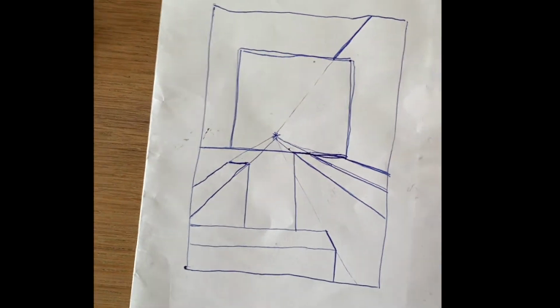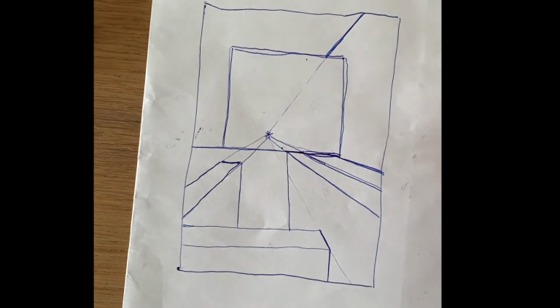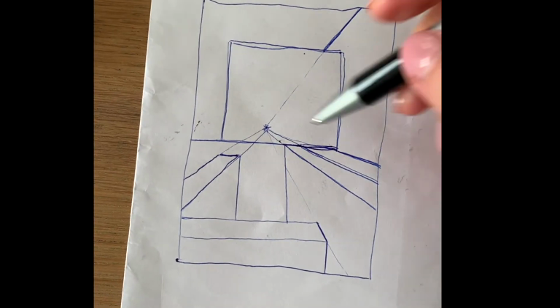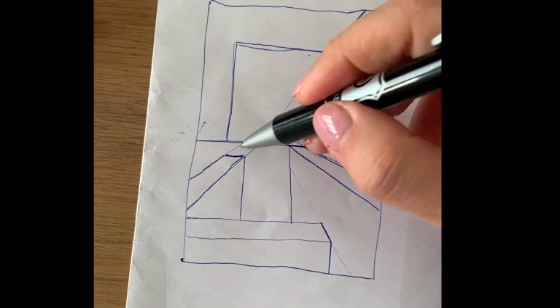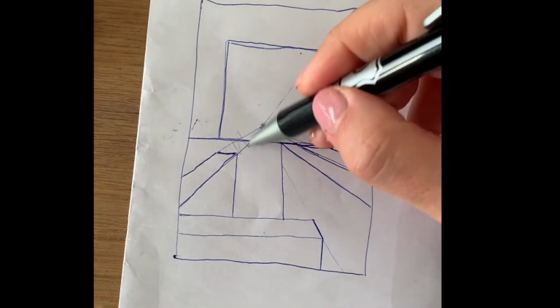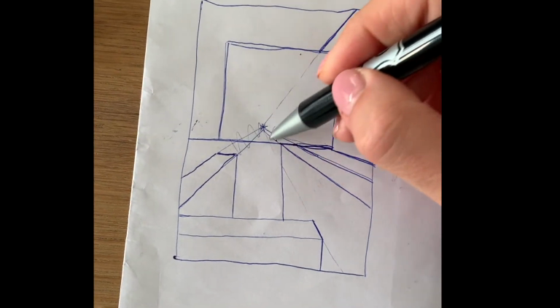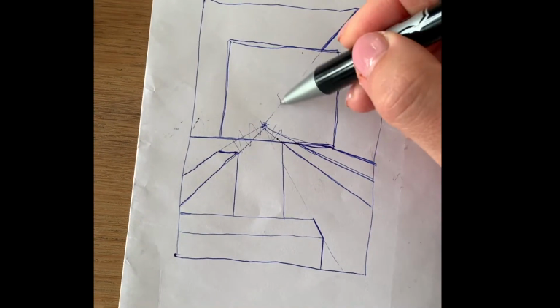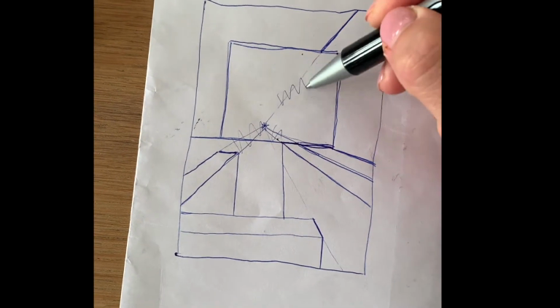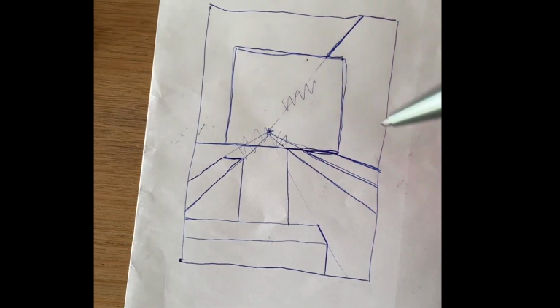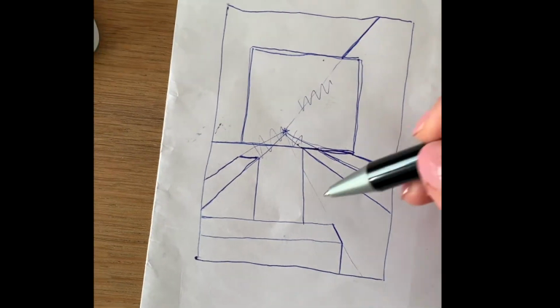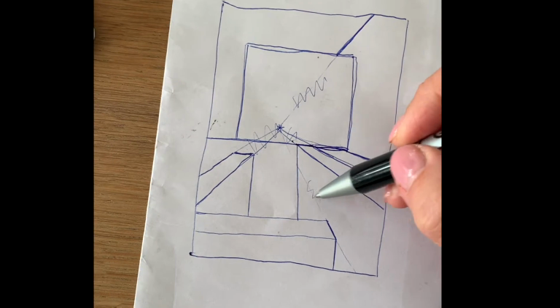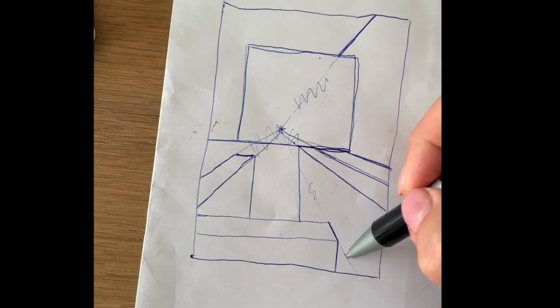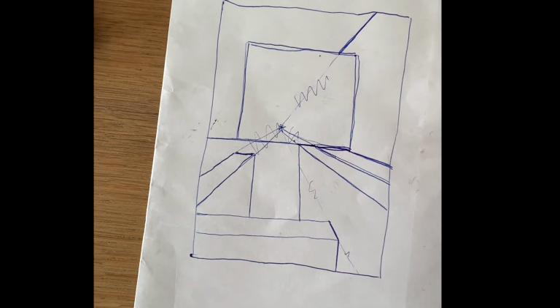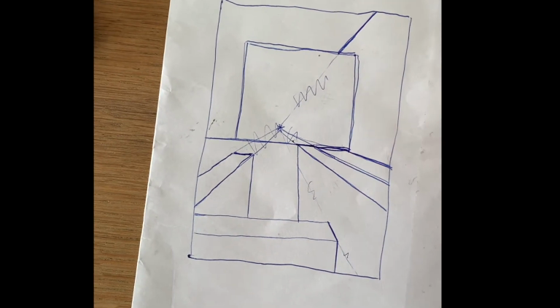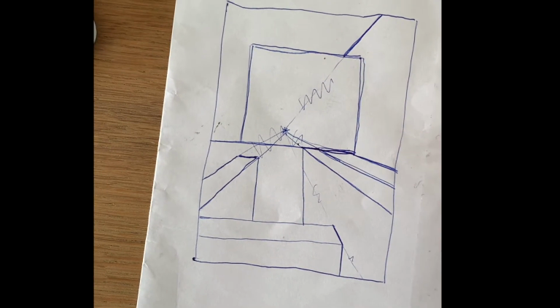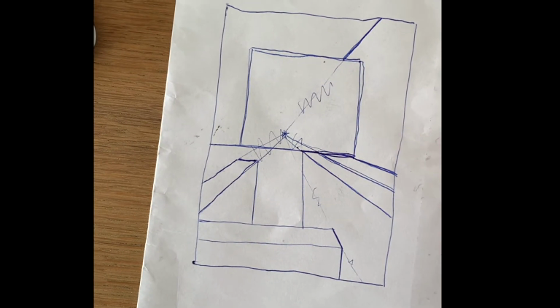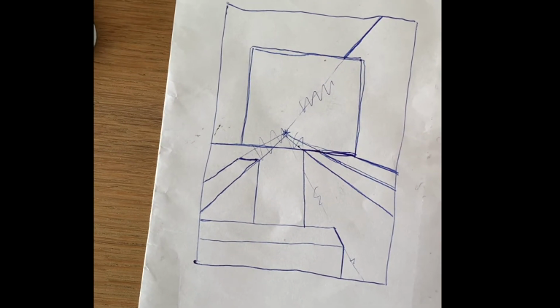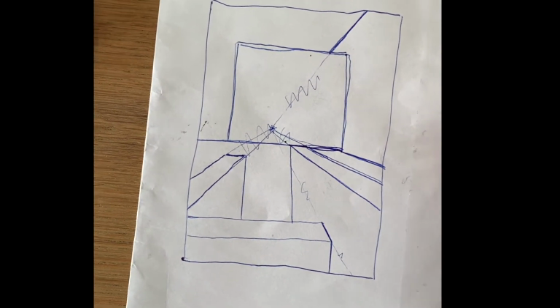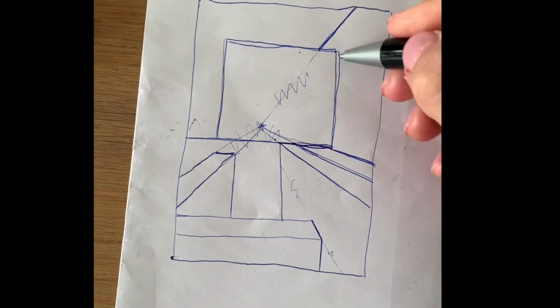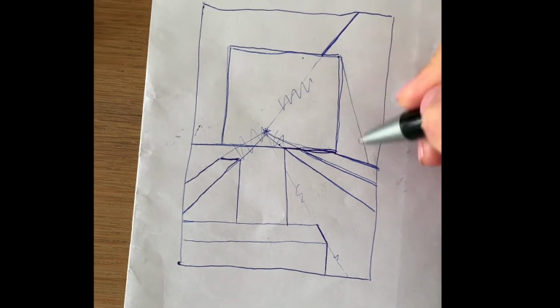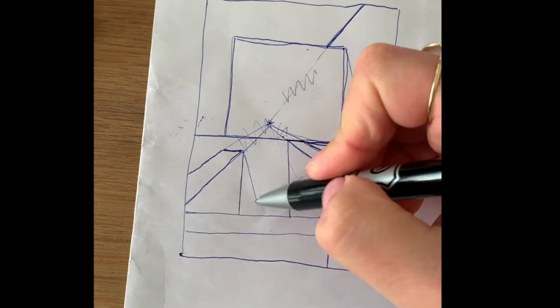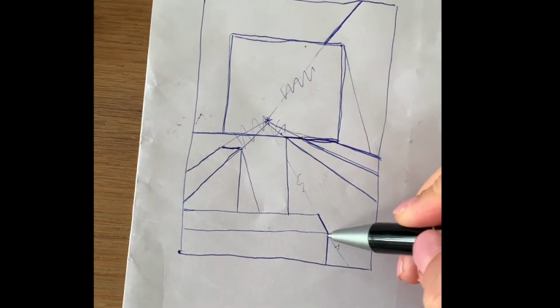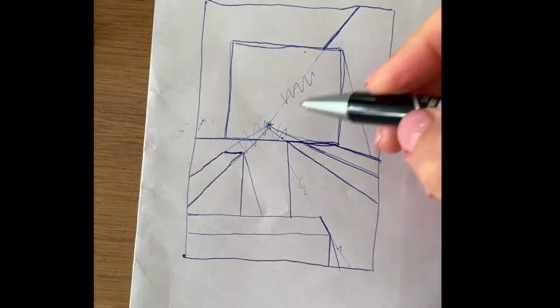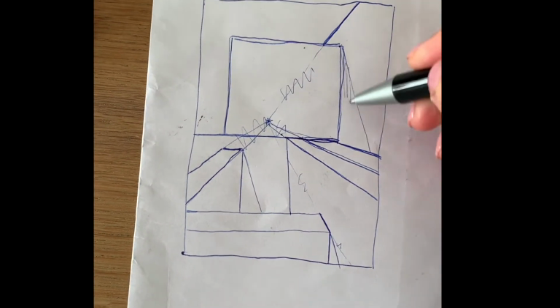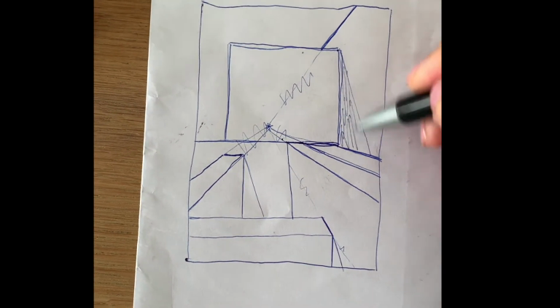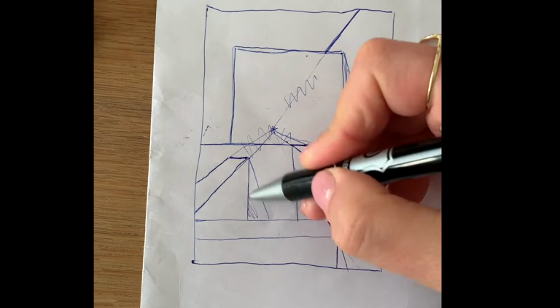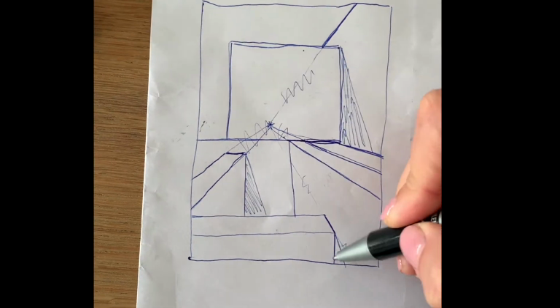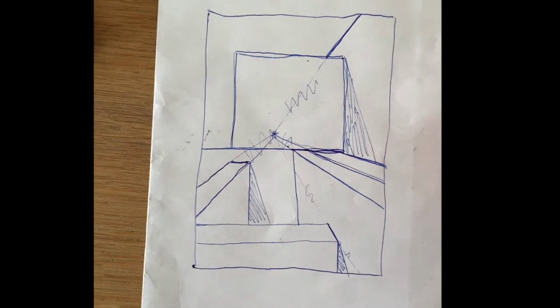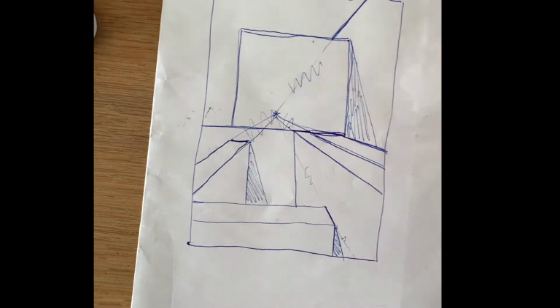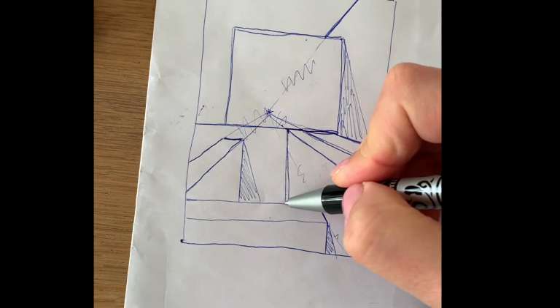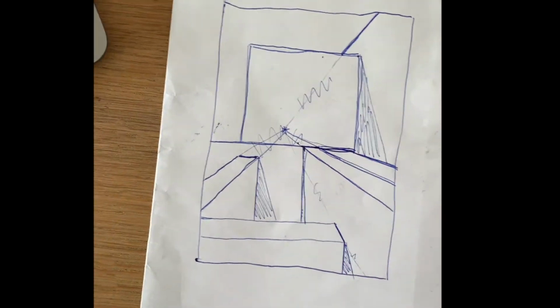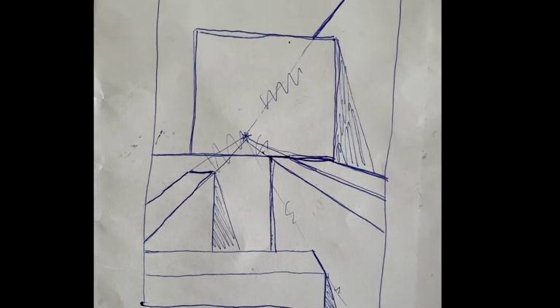These lines won't be seen in the end, but you do need to draw them on to get the correct perspective illusion. For my painting, I actually added a couple of shadow triangles — you'll see that later.